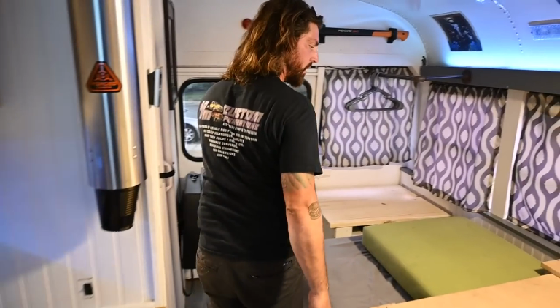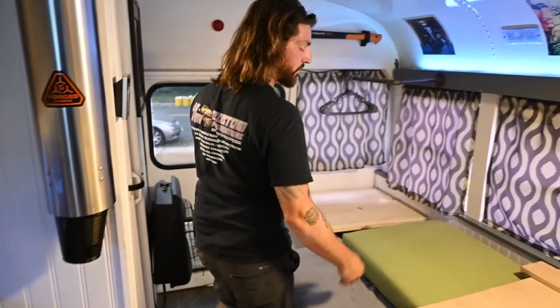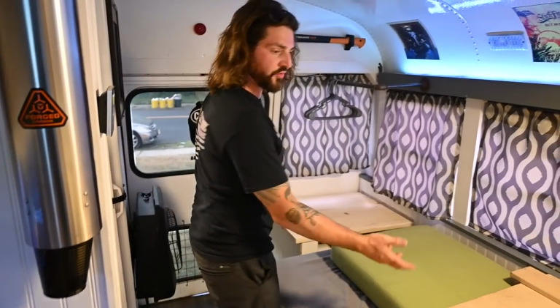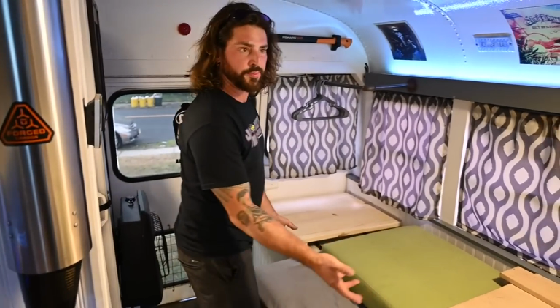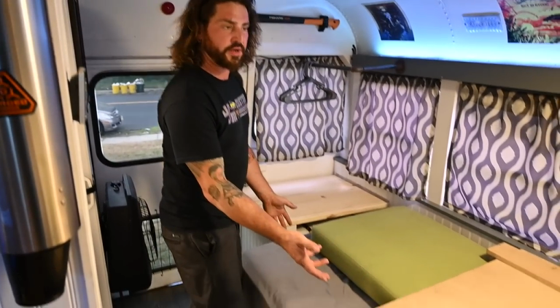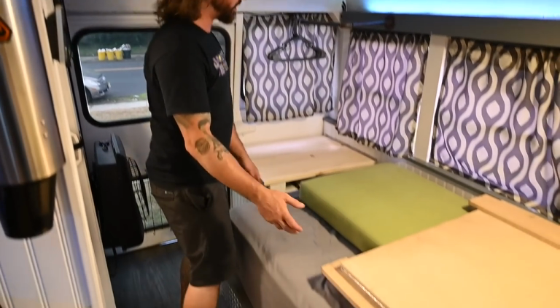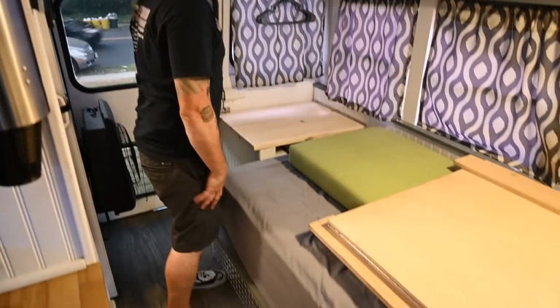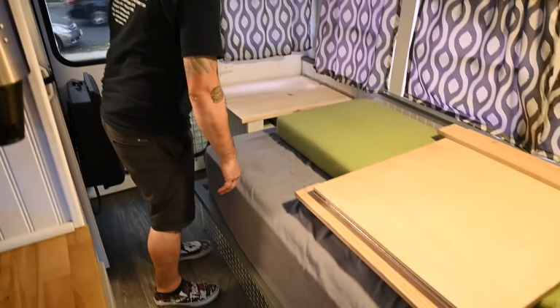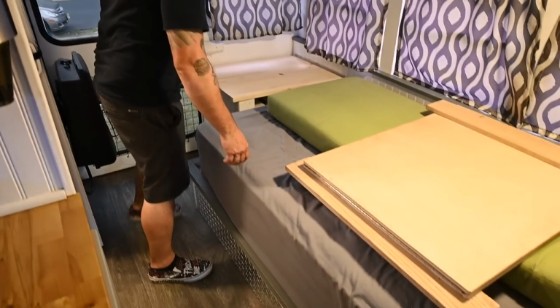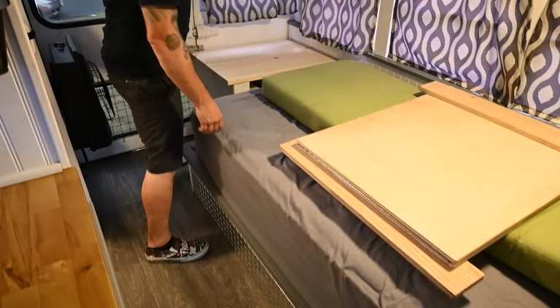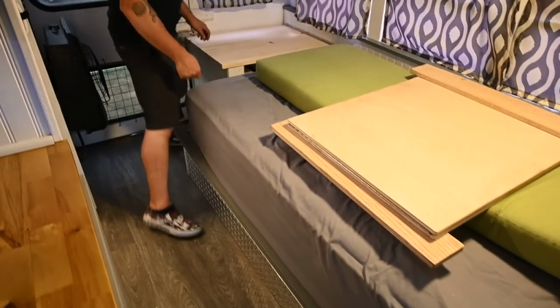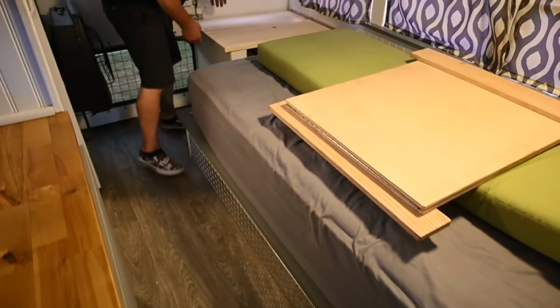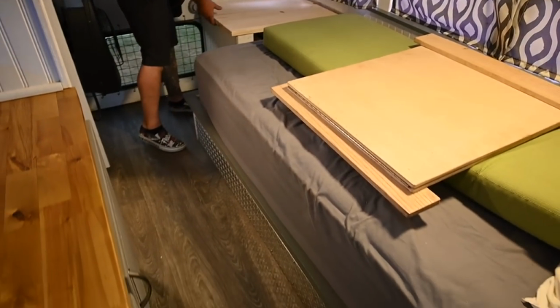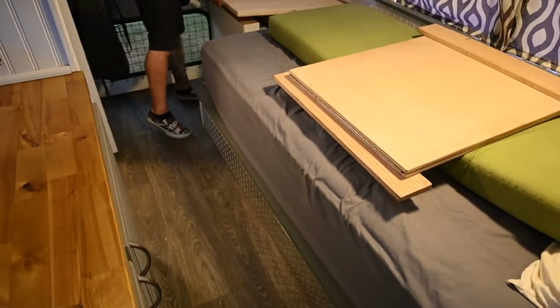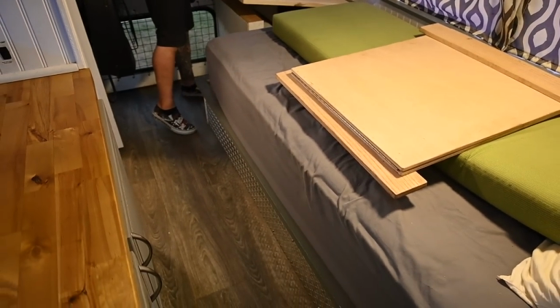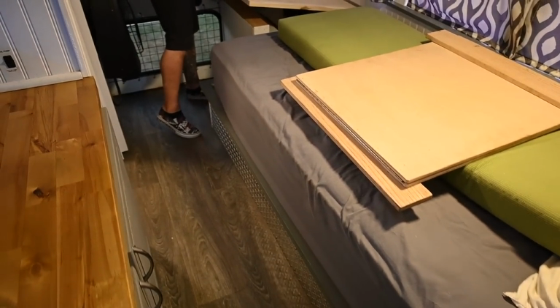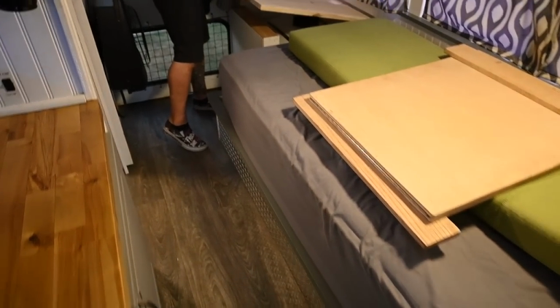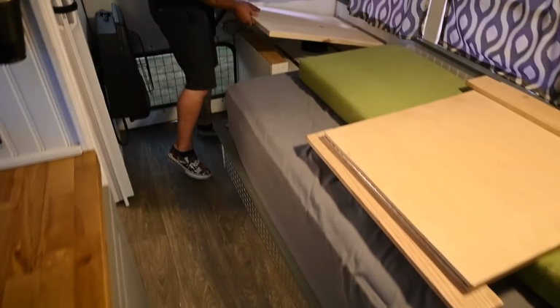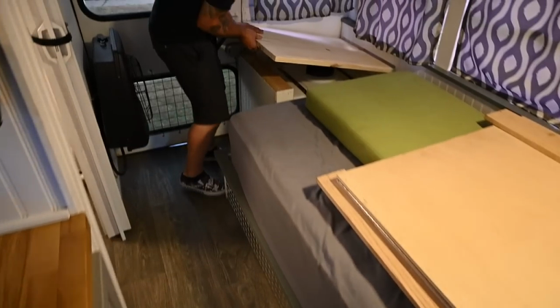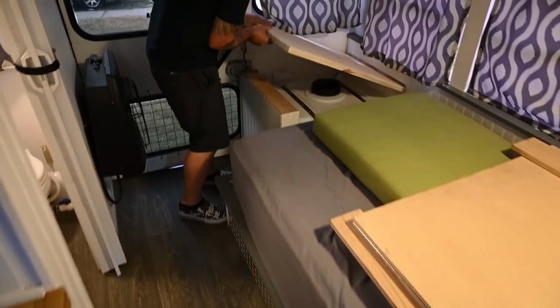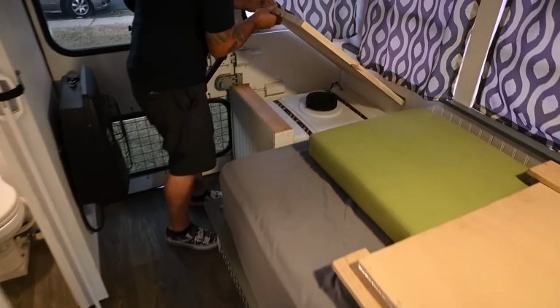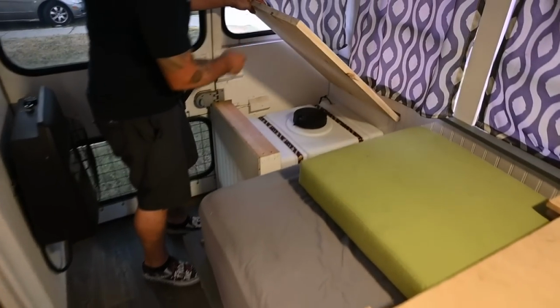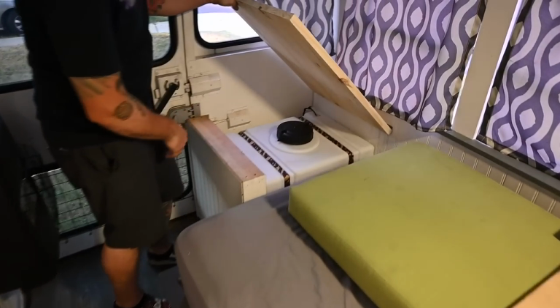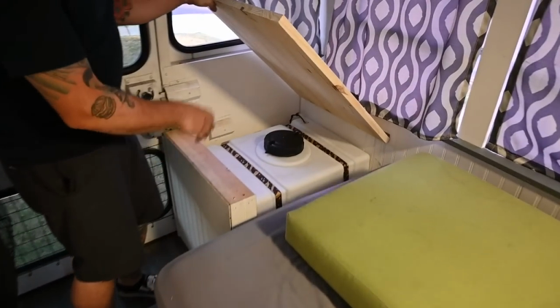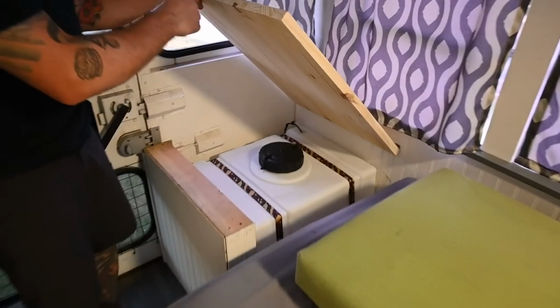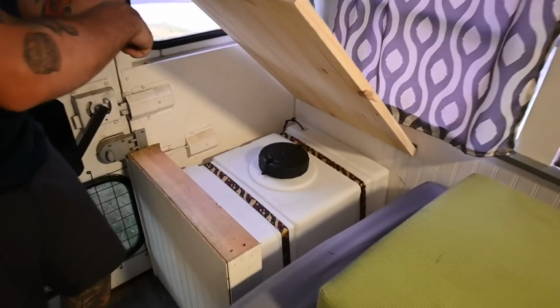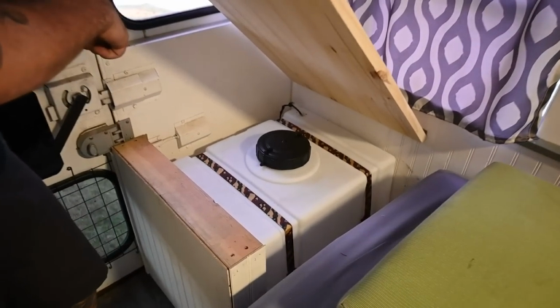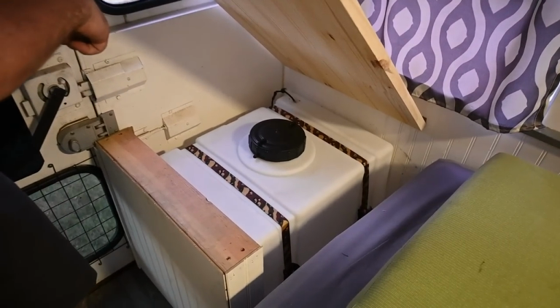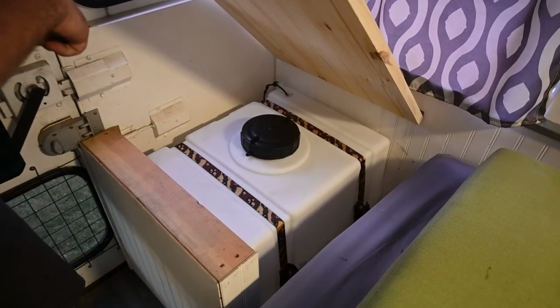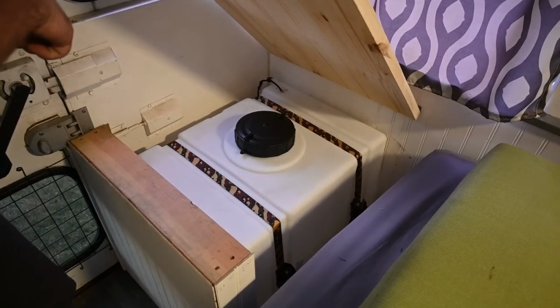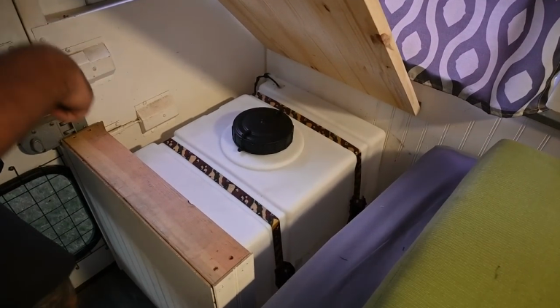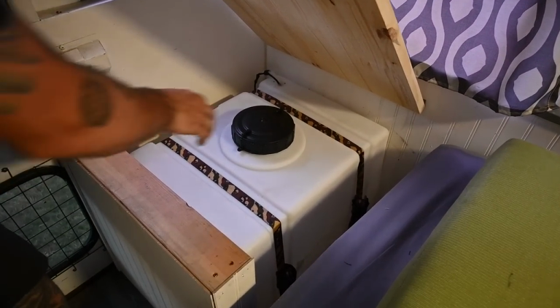We have a twin bed. This is another 30-gallon water tank which operates the outdoor shower.